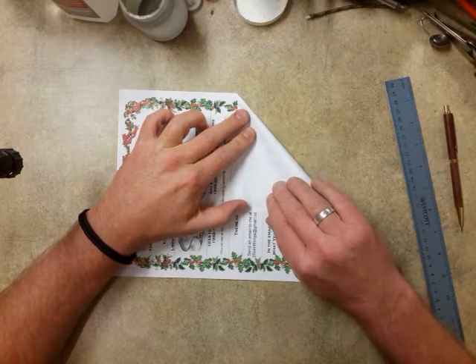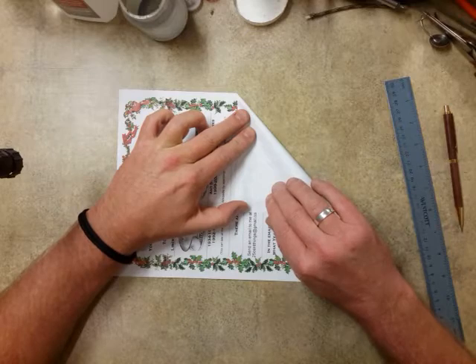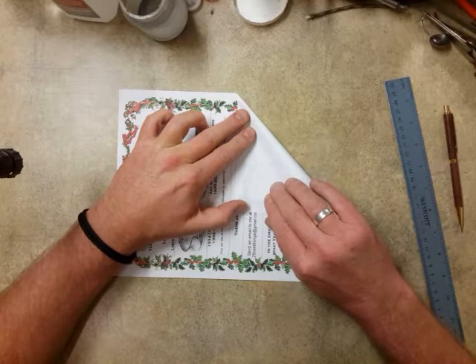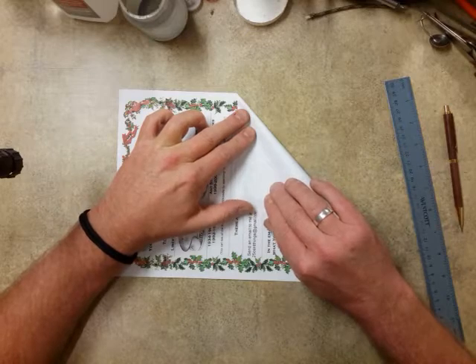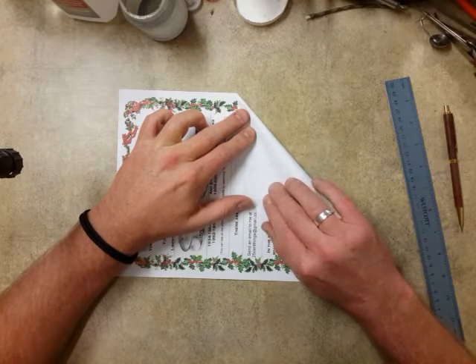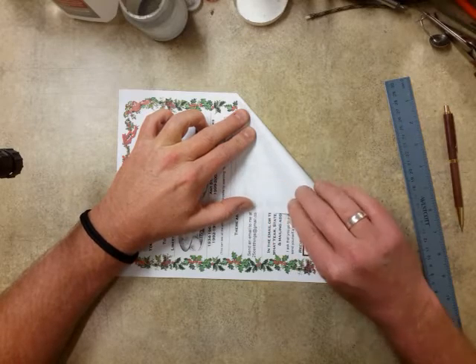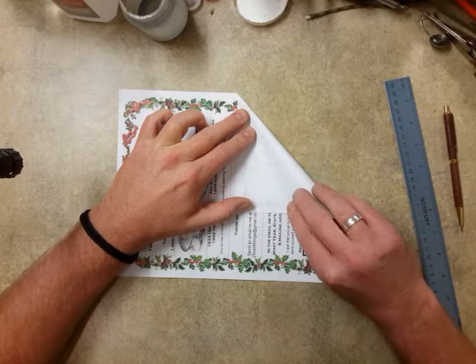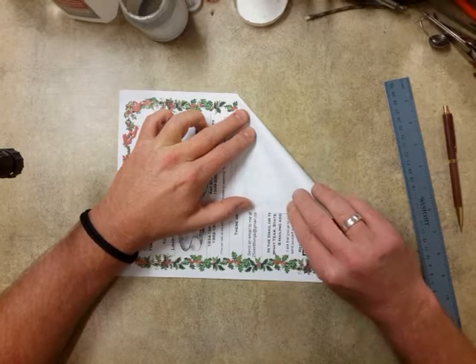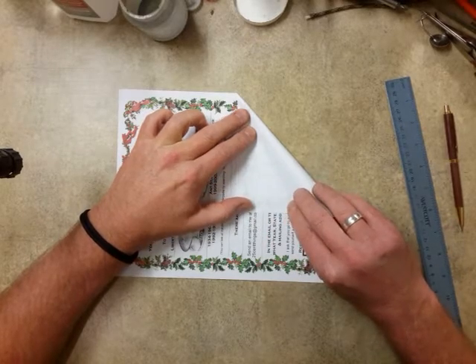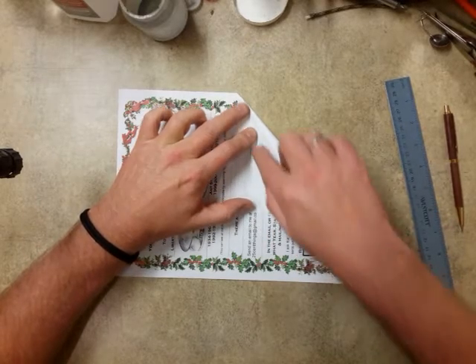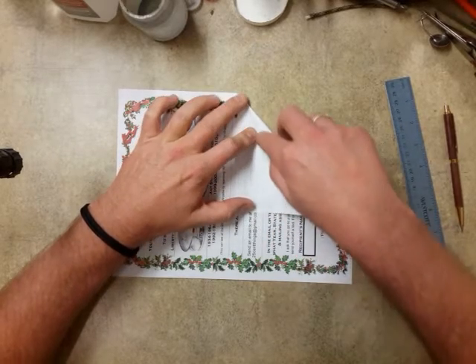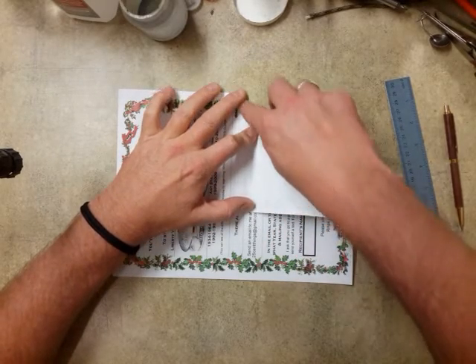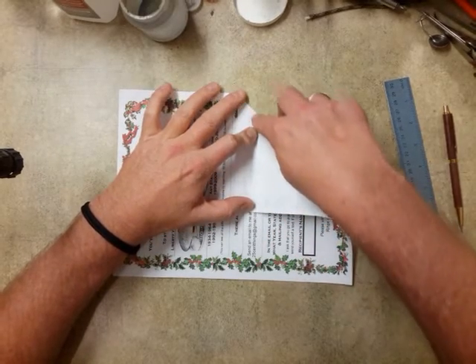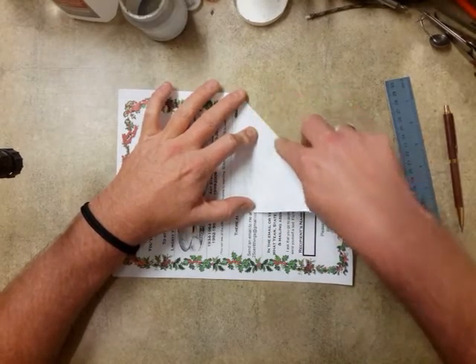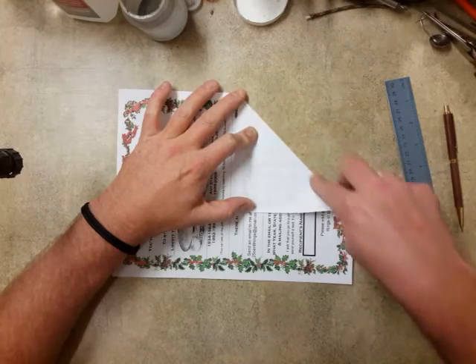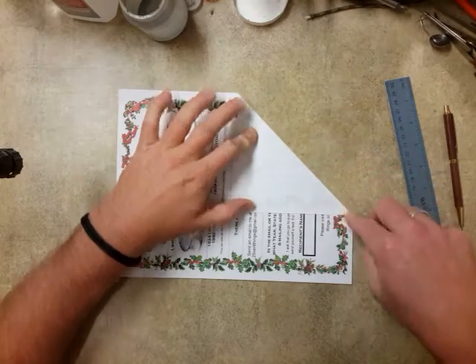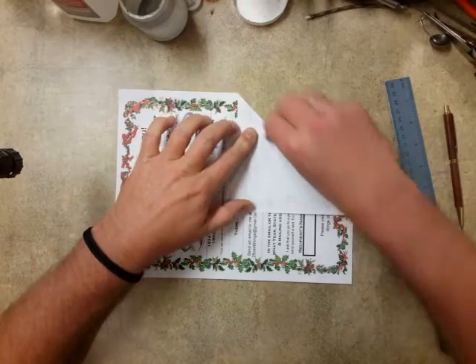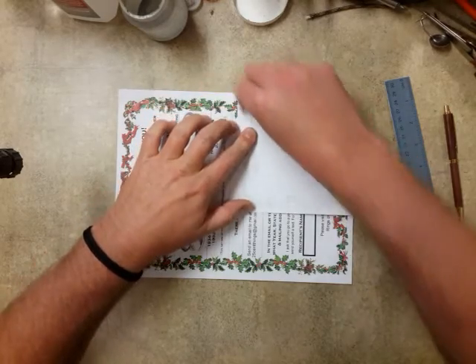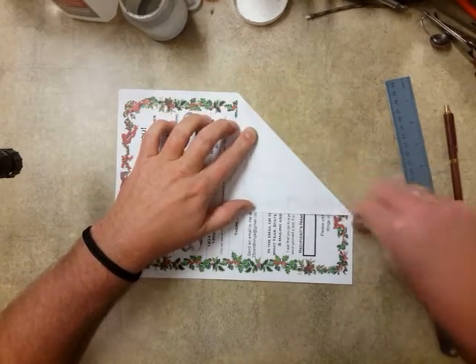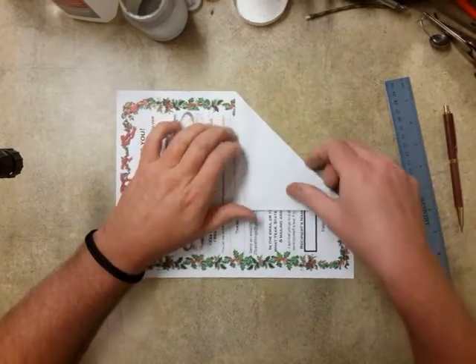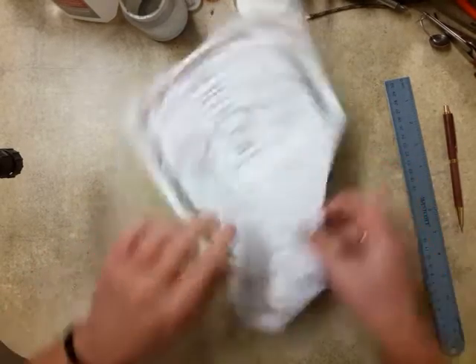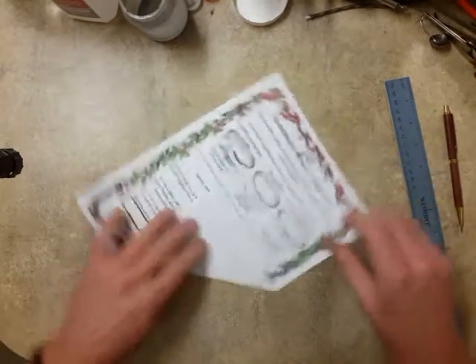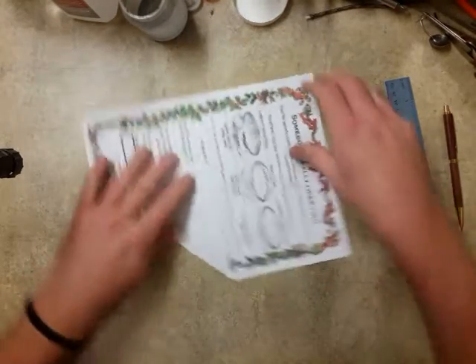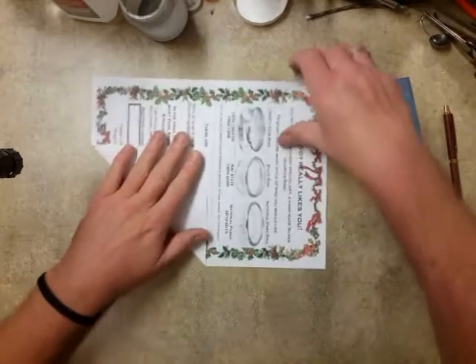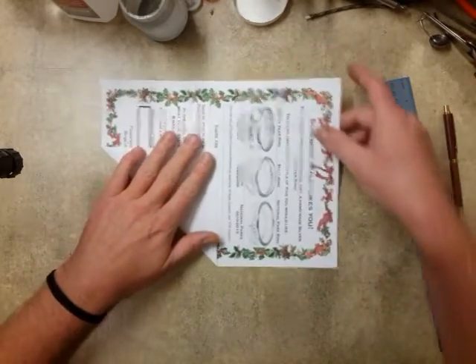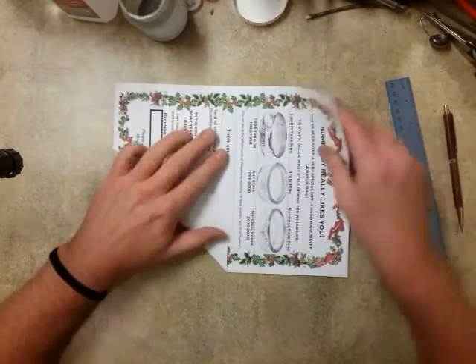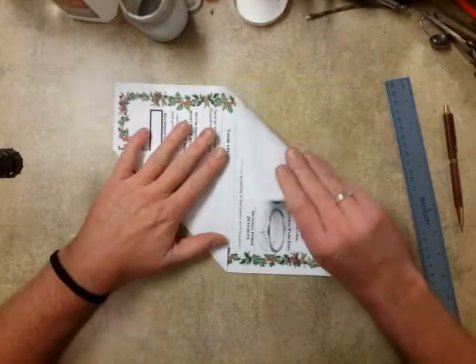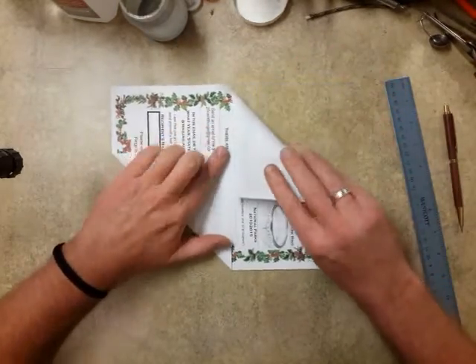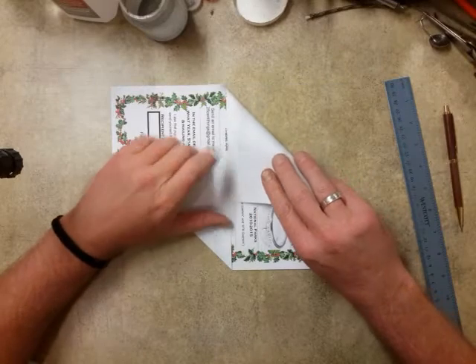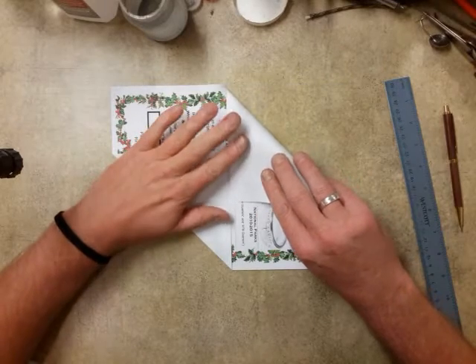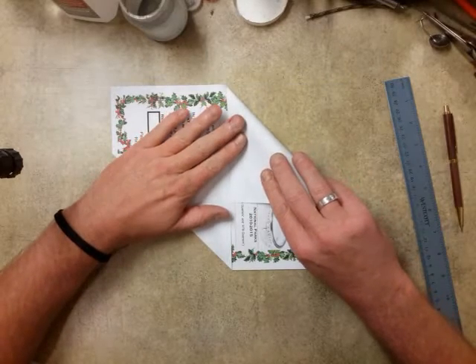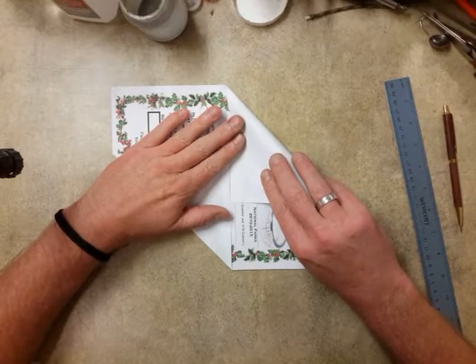Fold to your two marks, make a nice crease, and then come in and do the same with the opposite corner.